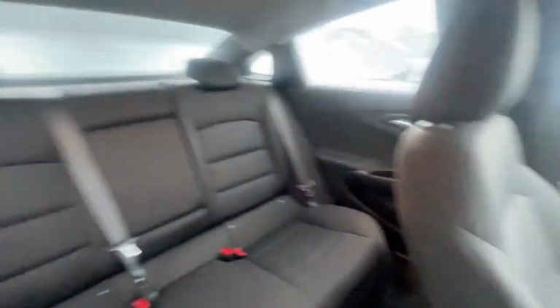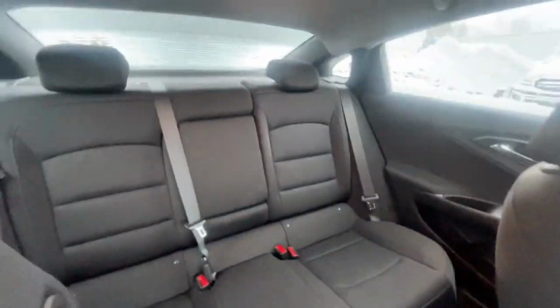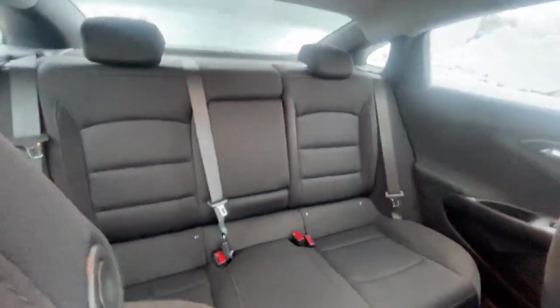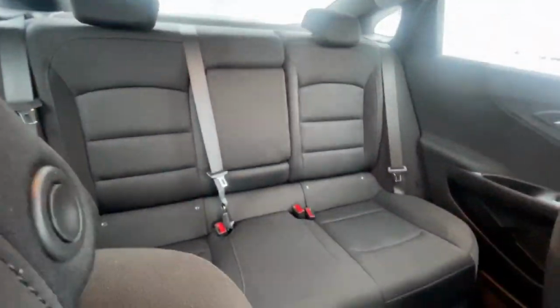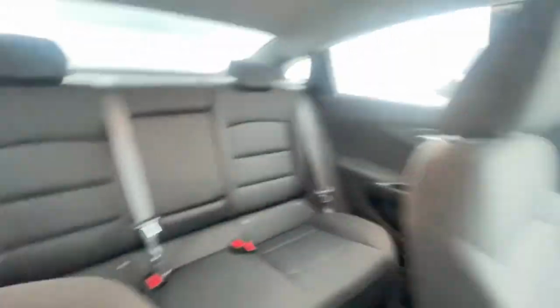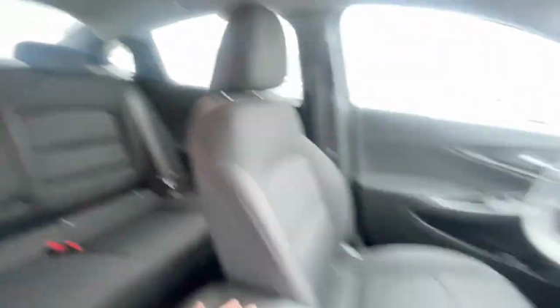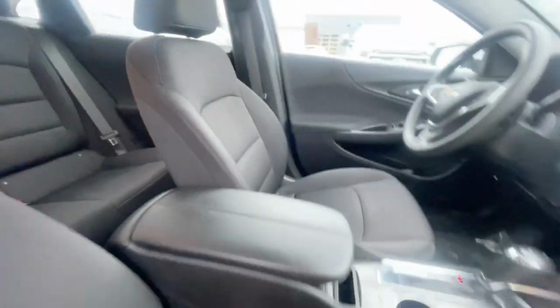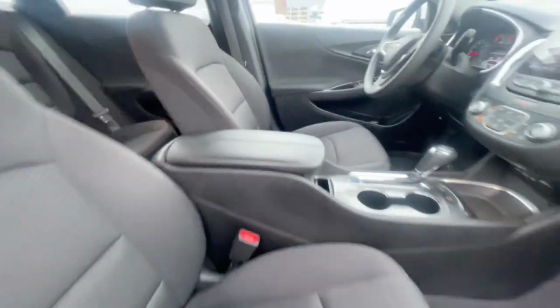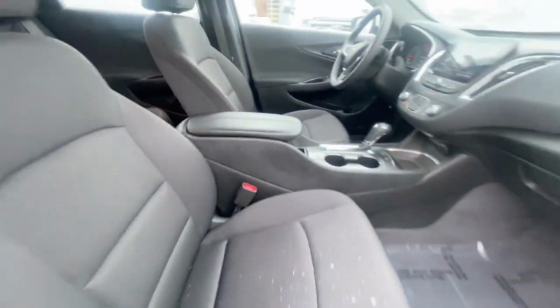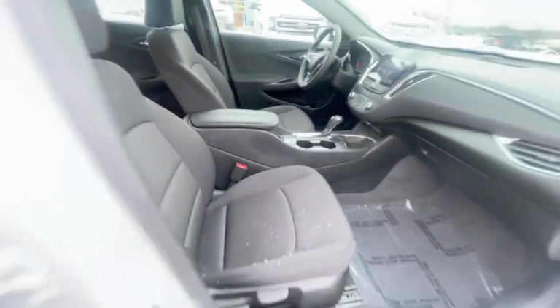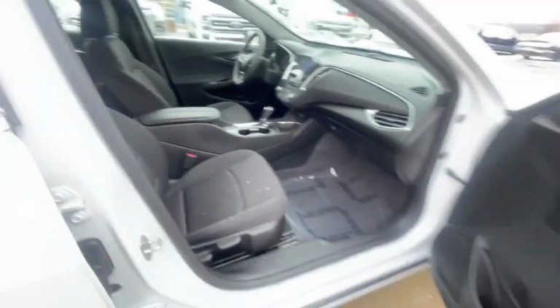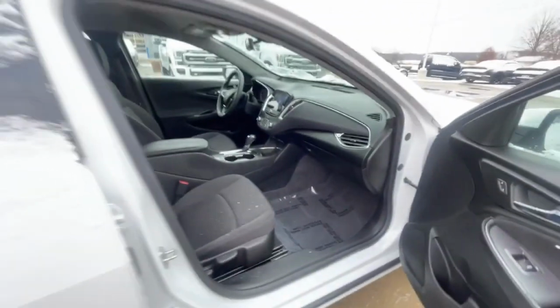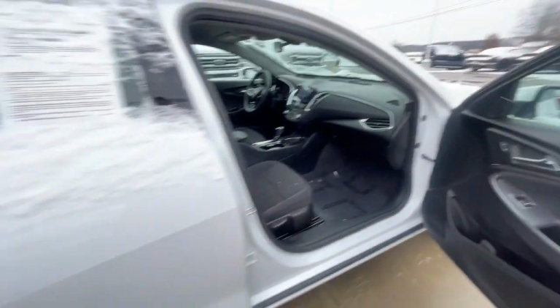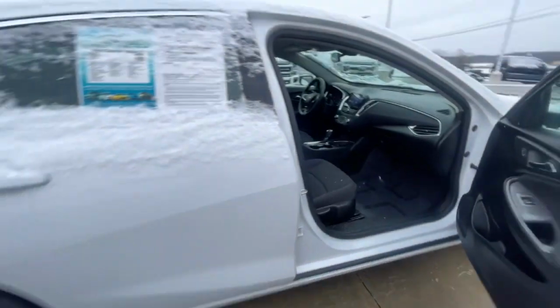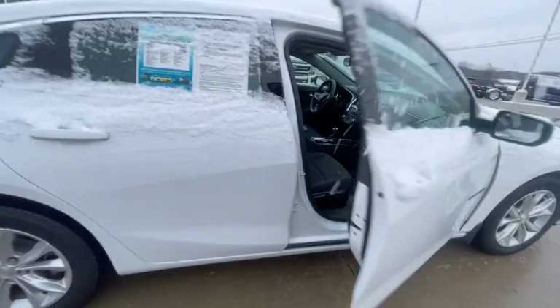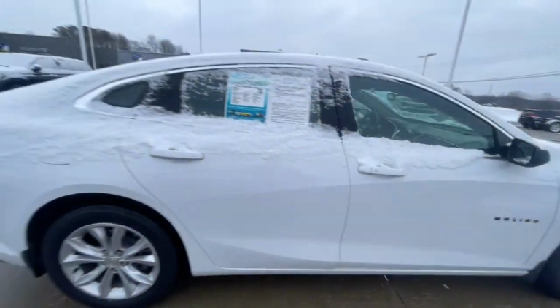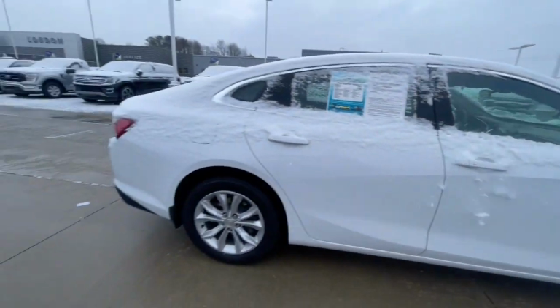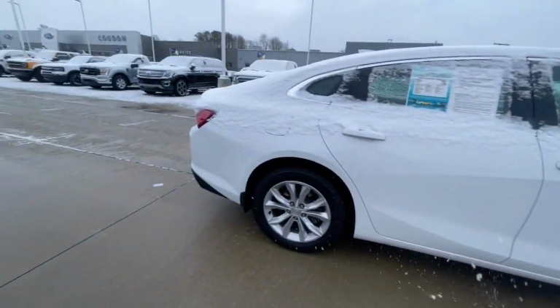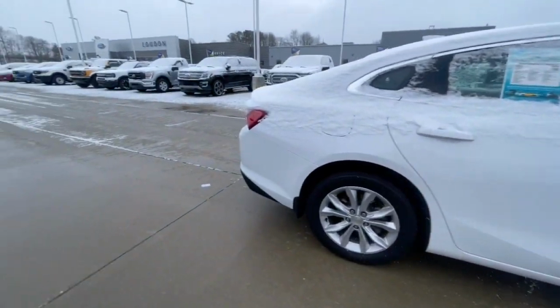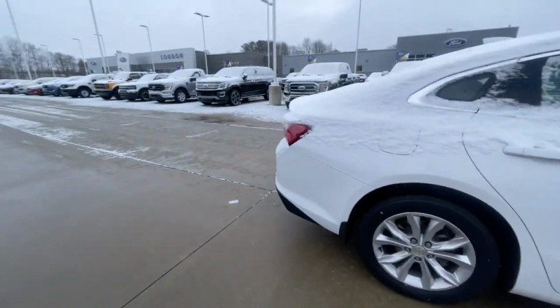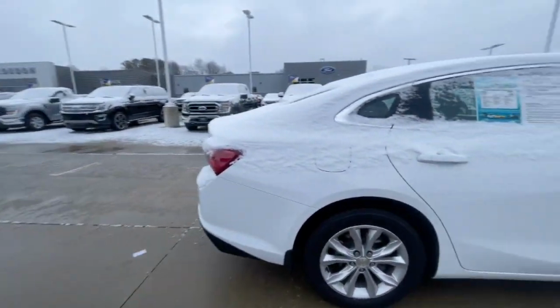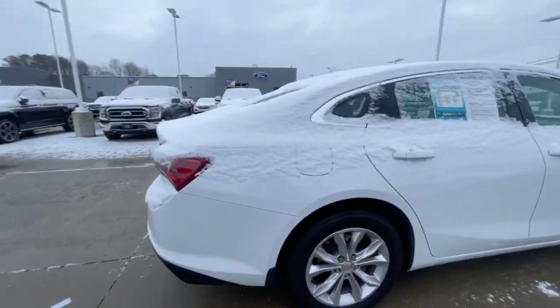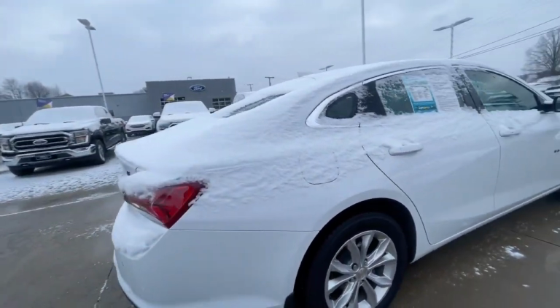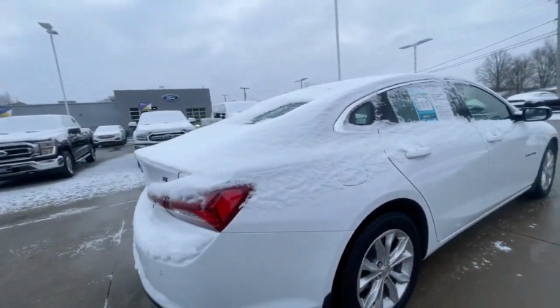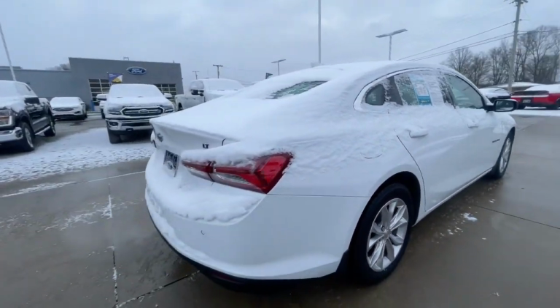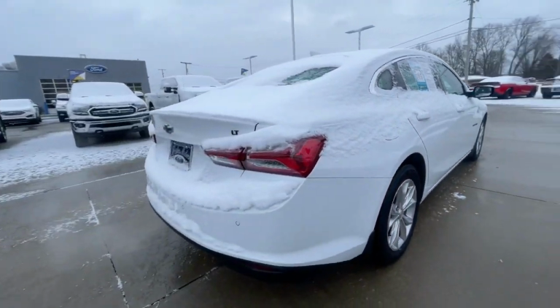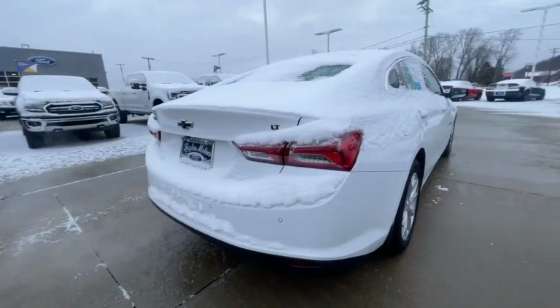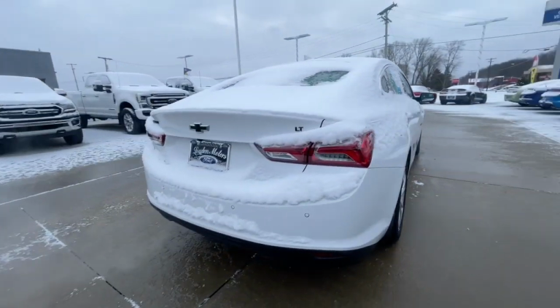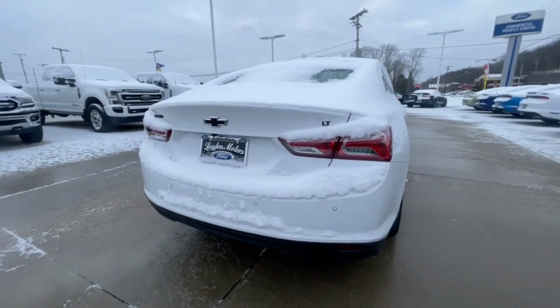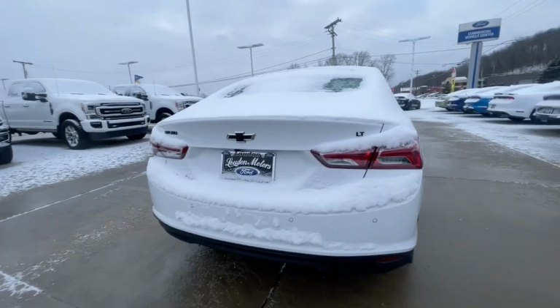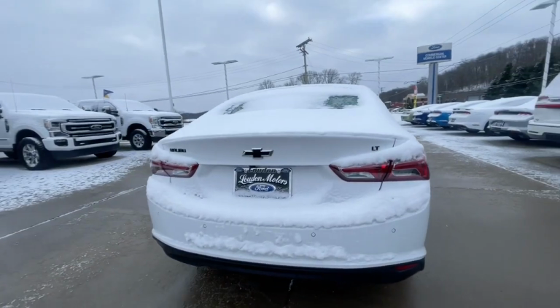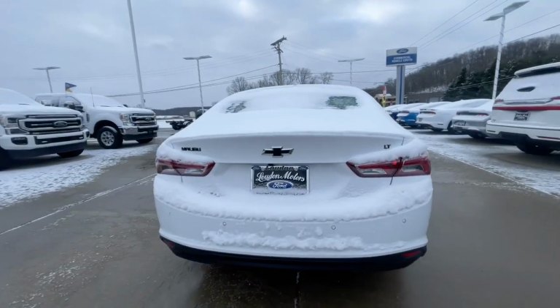A shot of the back there. This one's very clean, very well taken care of, does have reverse sensing system as well.